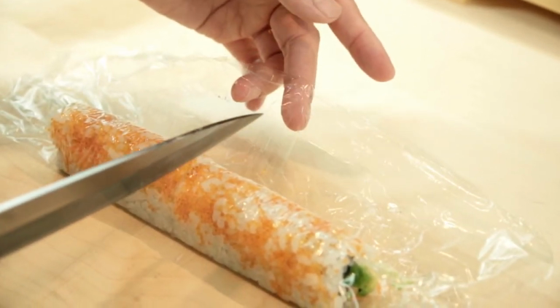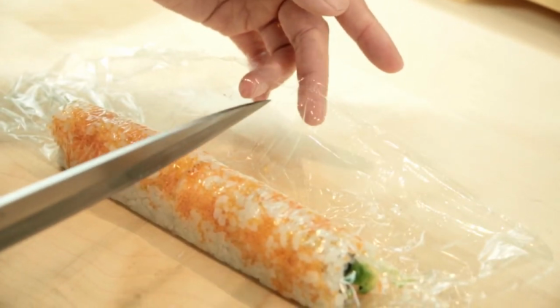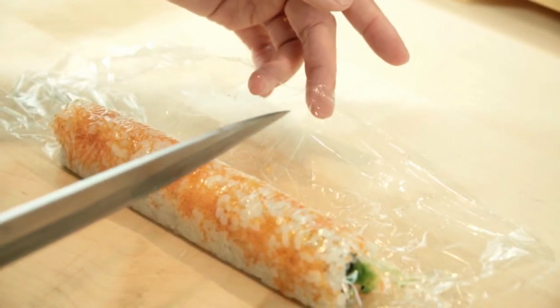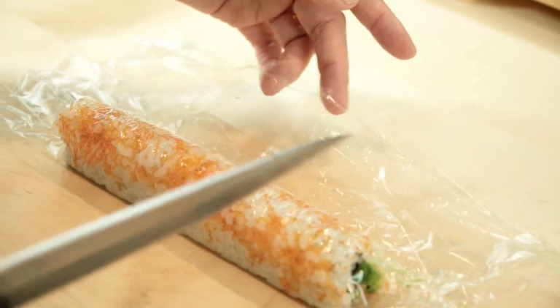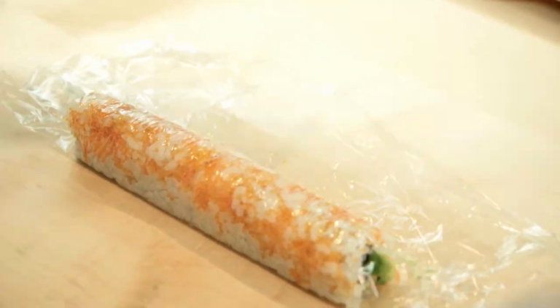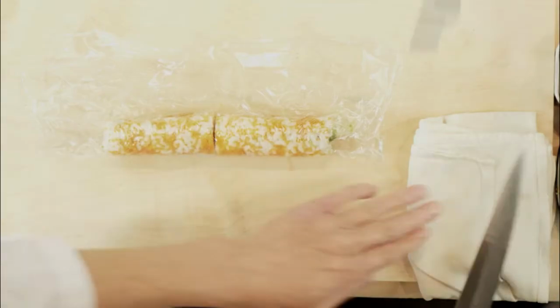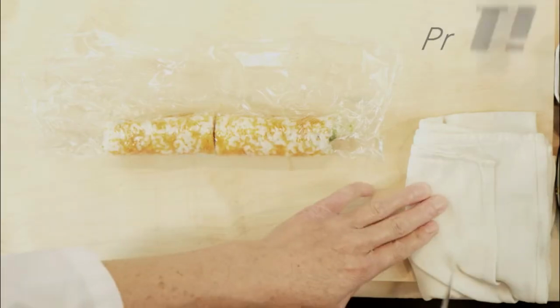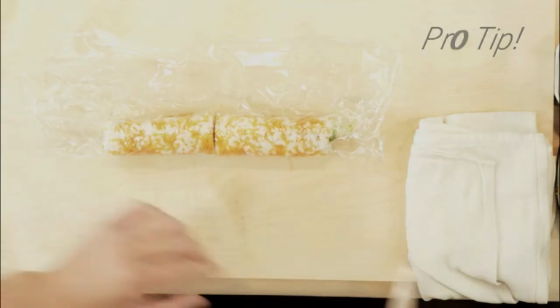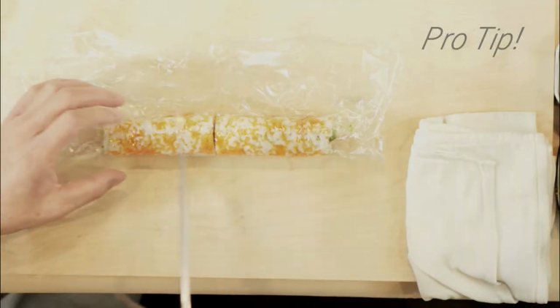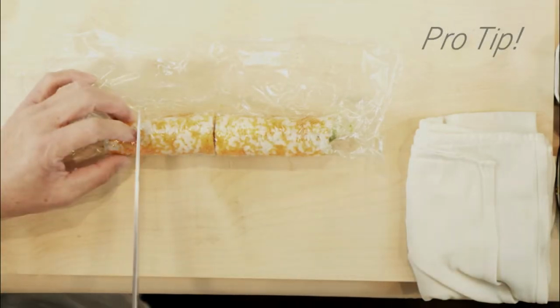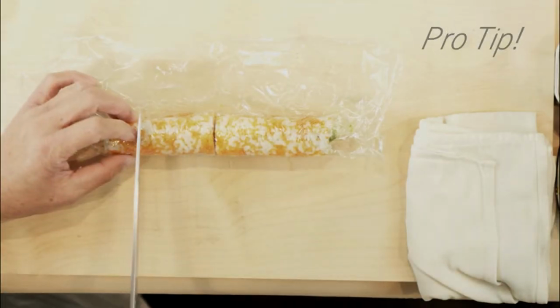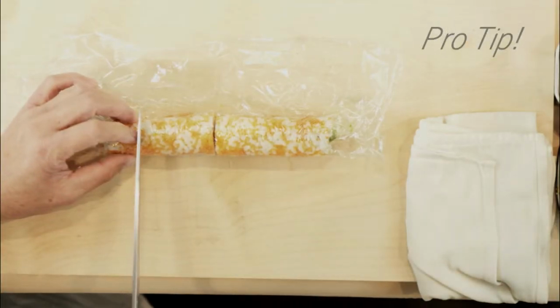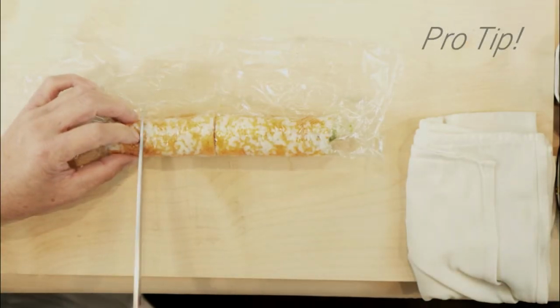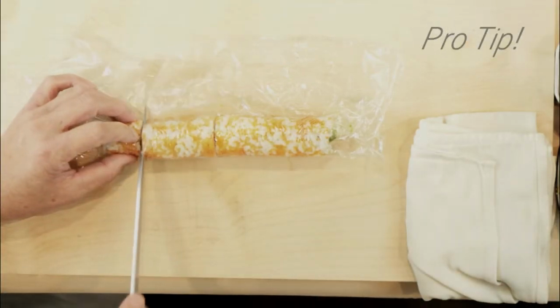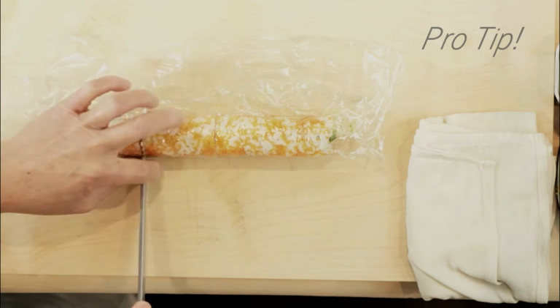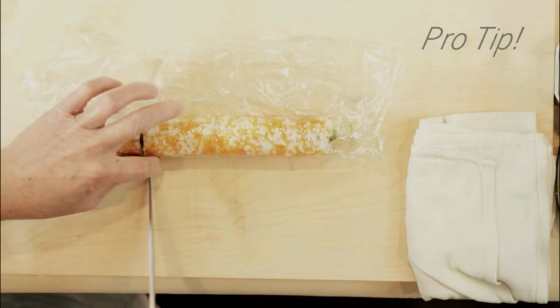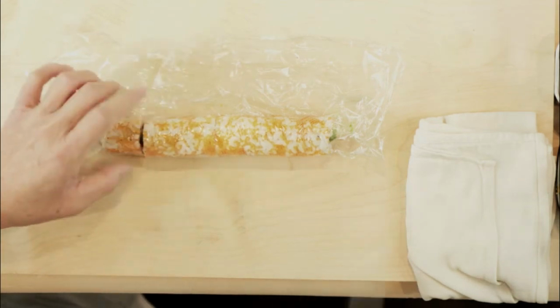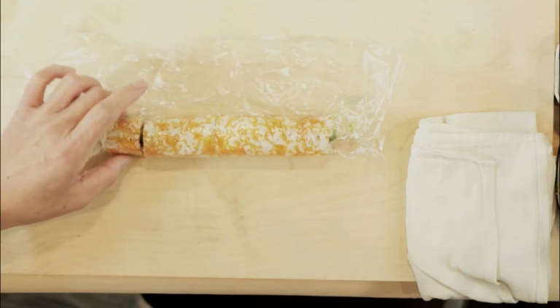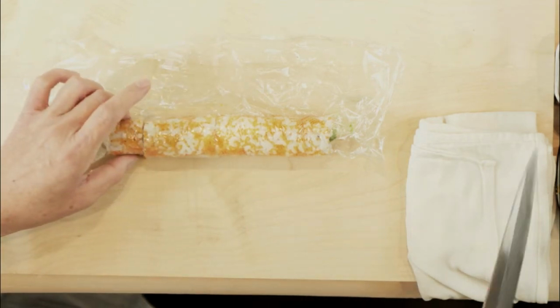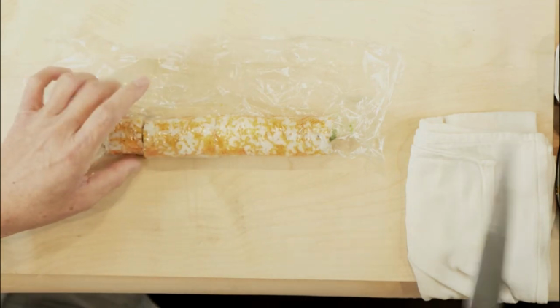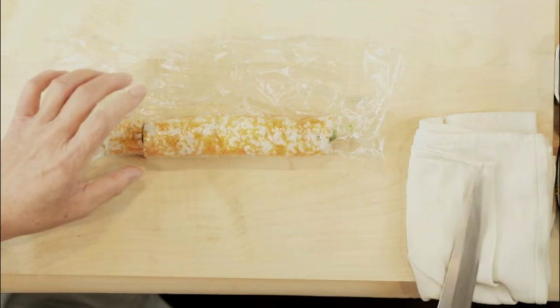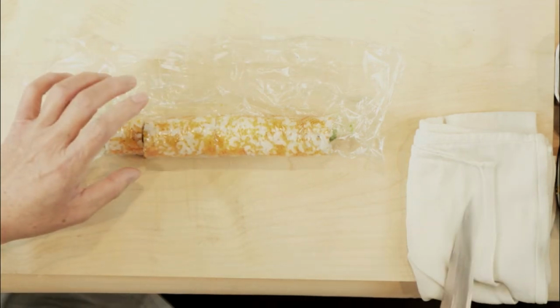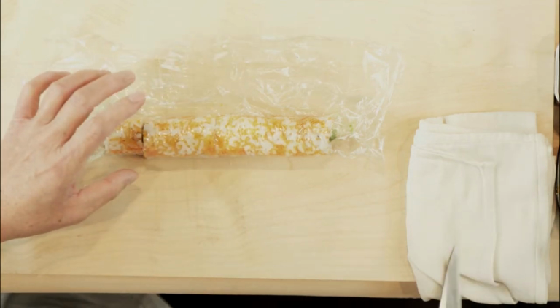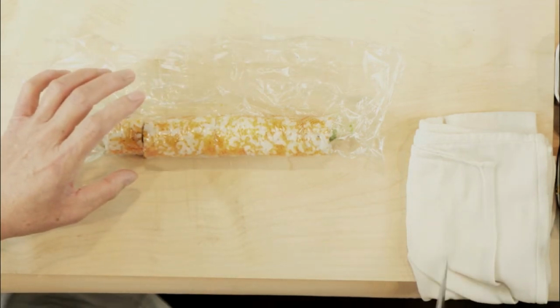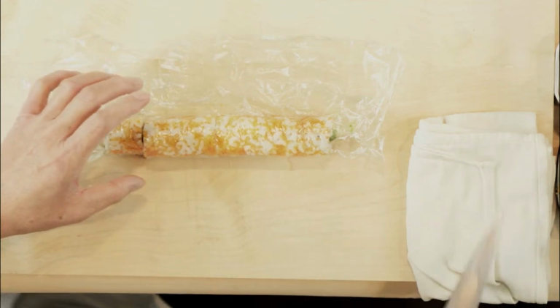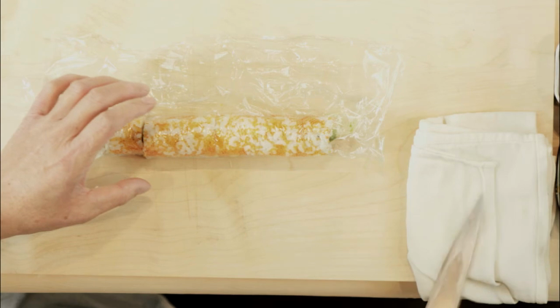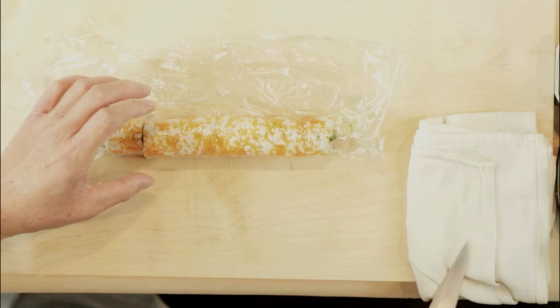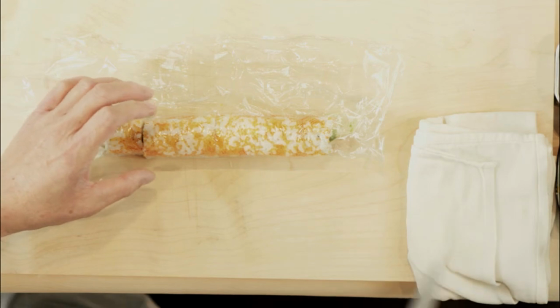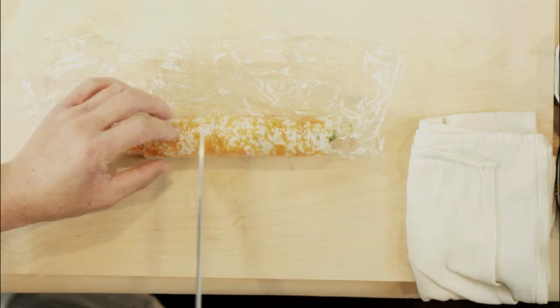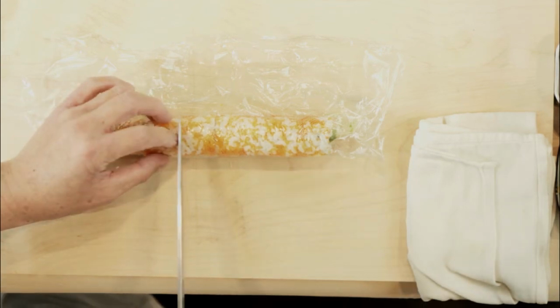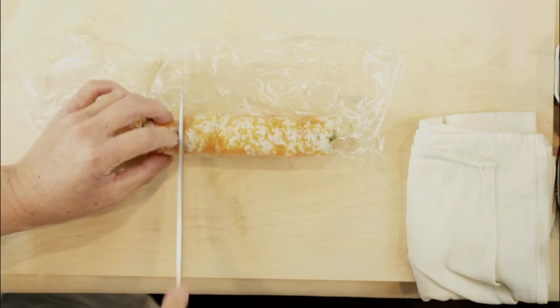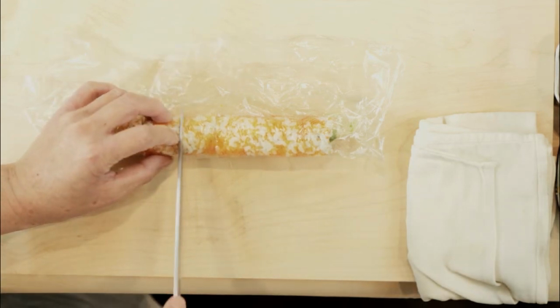Cut the roll evenly into six pieces. Here's a pro tip: every time you make a cut, clean the knife with a wet cloth, otherwise the knife will not cut very well. For this, you definitely want a clean, sharp cut.